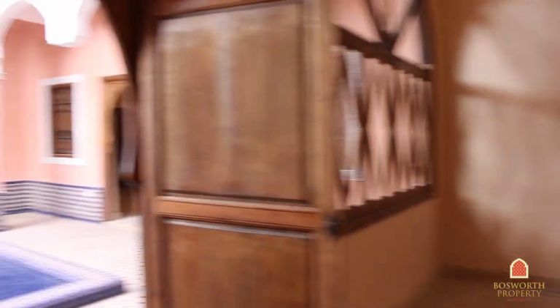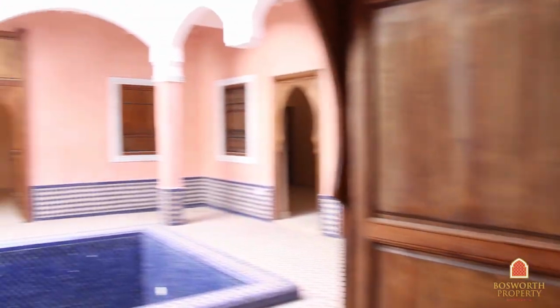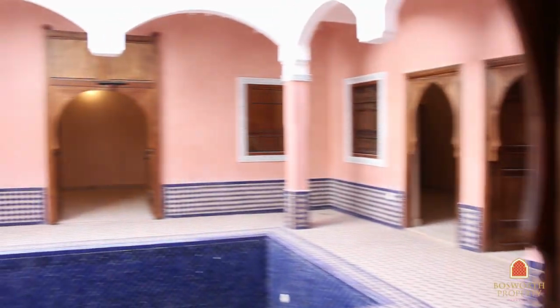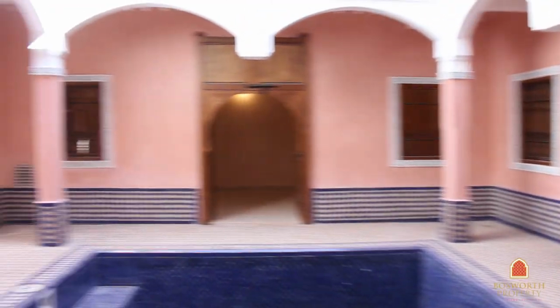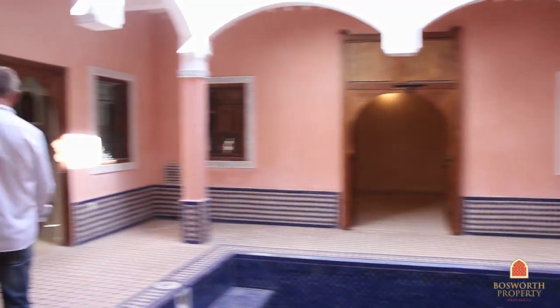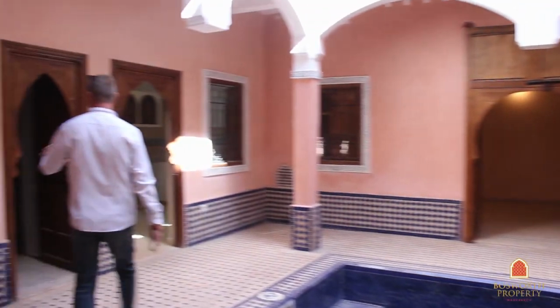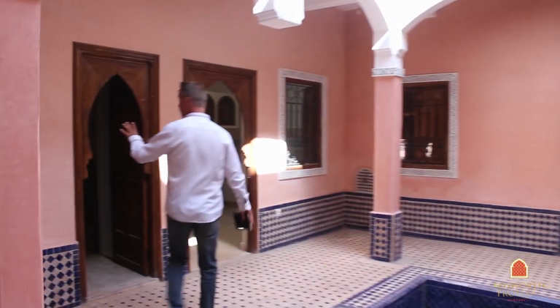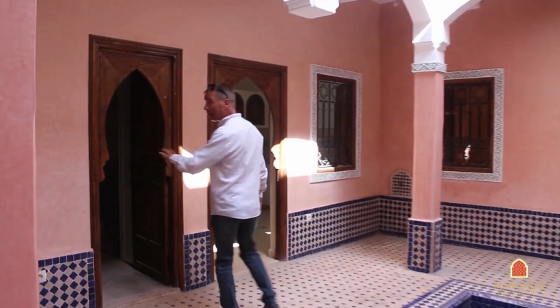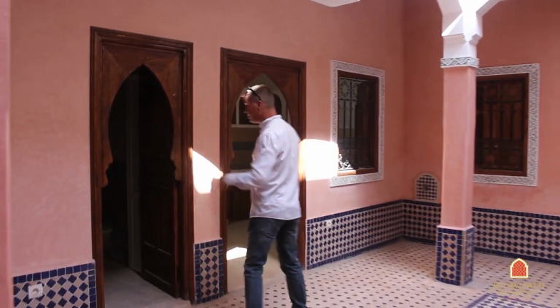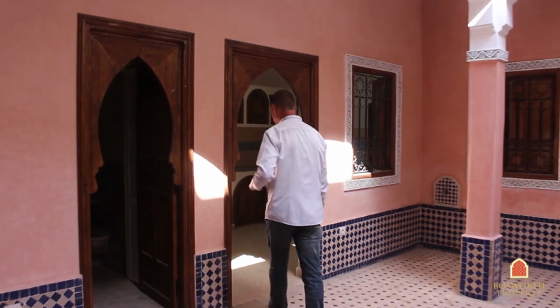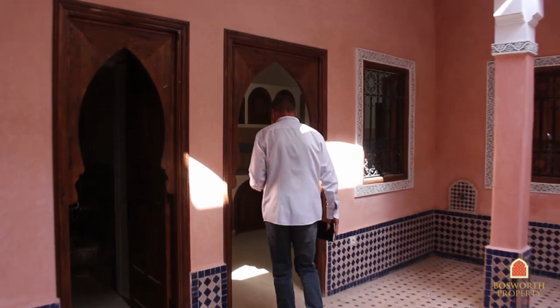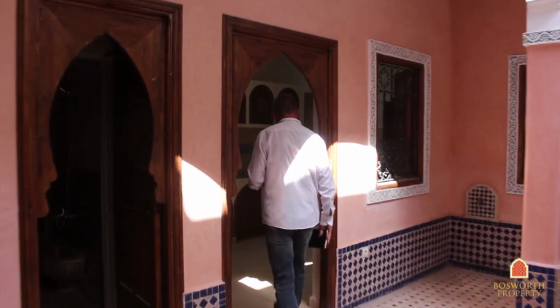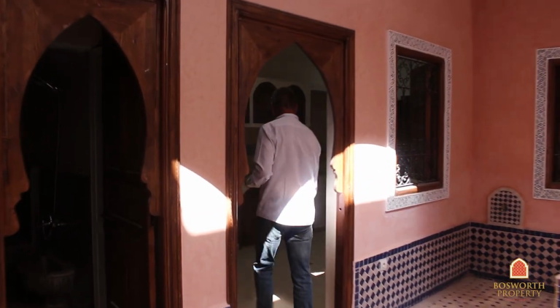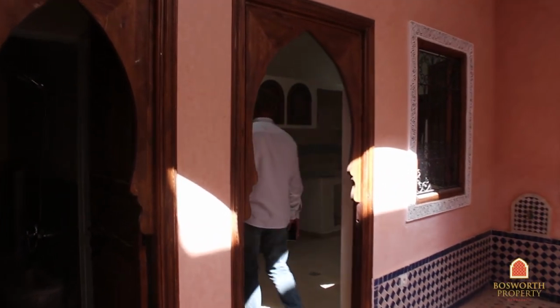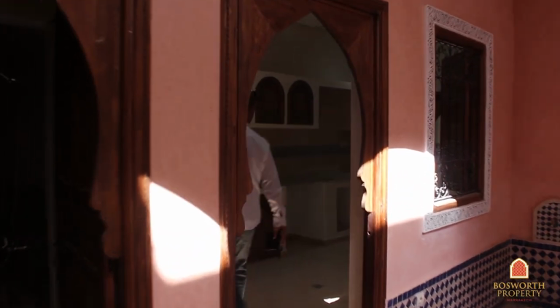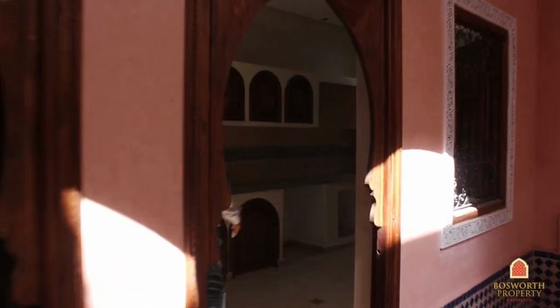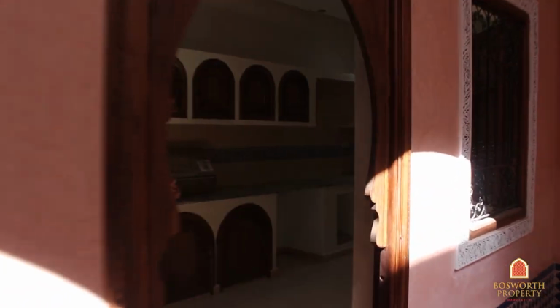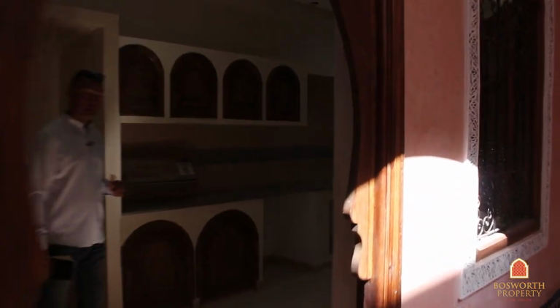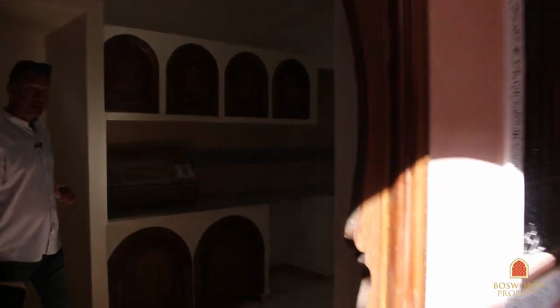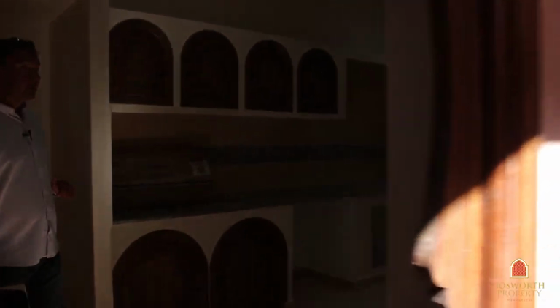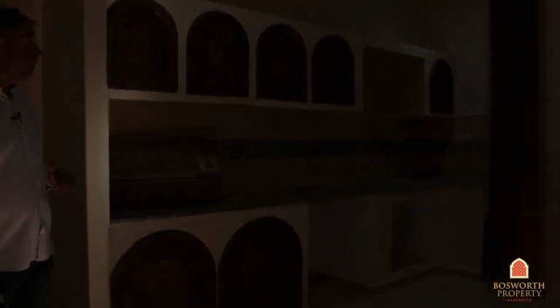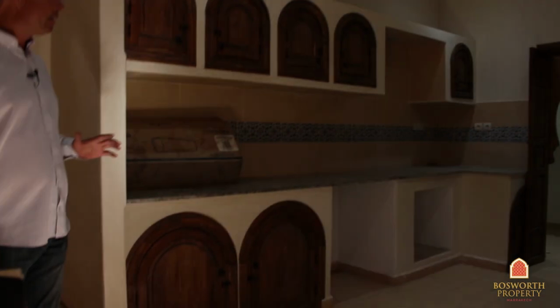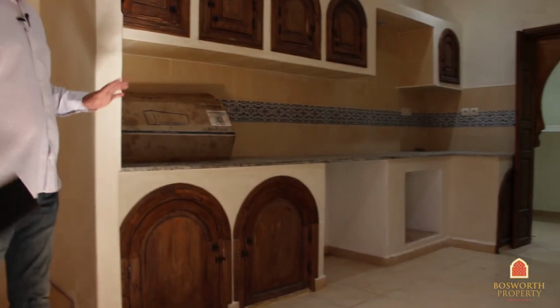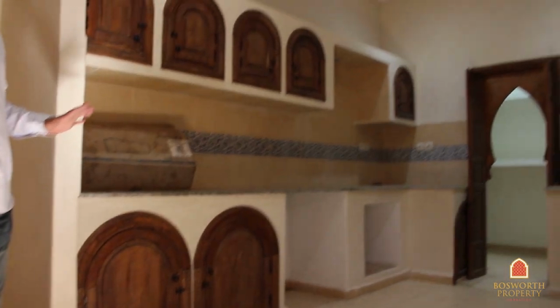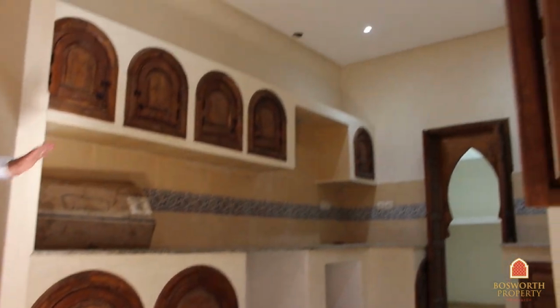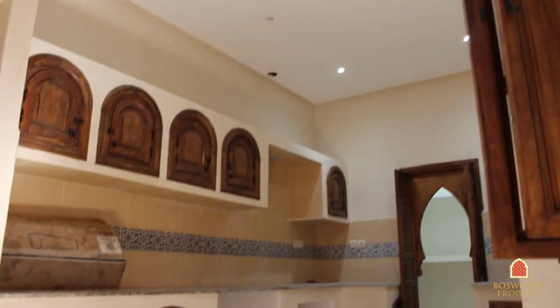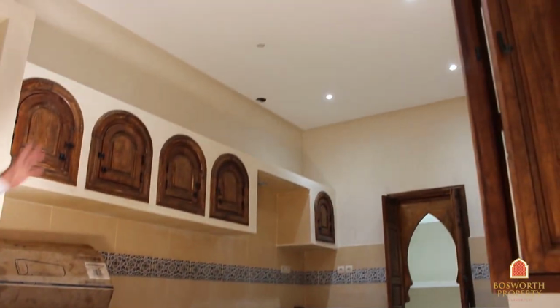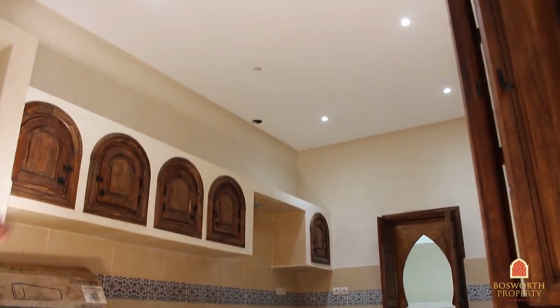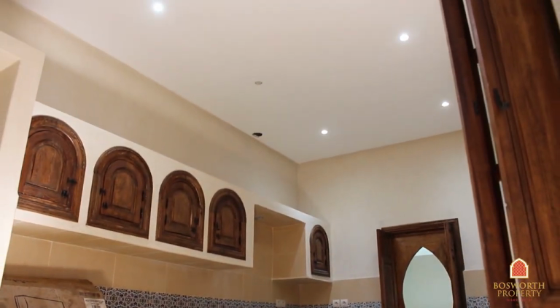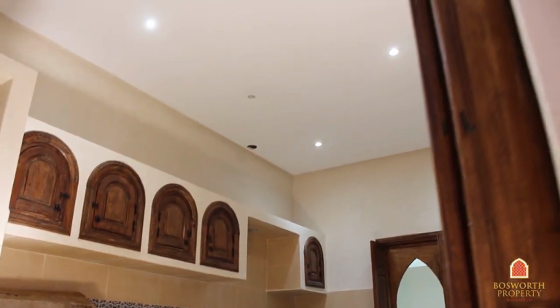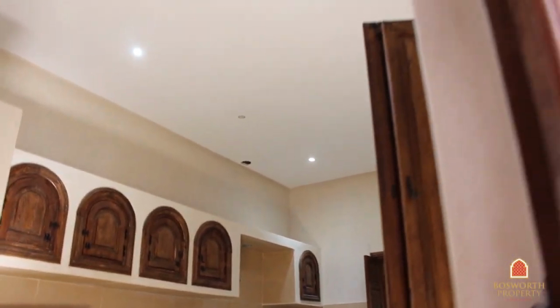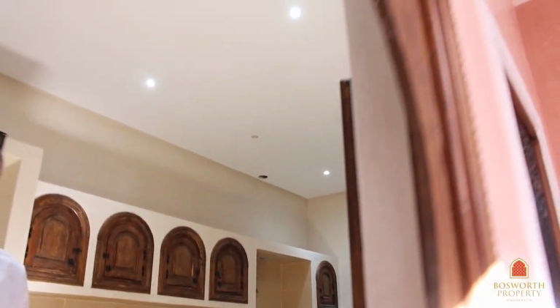I'll show you quickly into the kitchen, past a beautiful hammam in marble here, into the kitchen. Very well done — there are no machines, but it's in fantastic condition. There's a pantry over there as well, very nice.